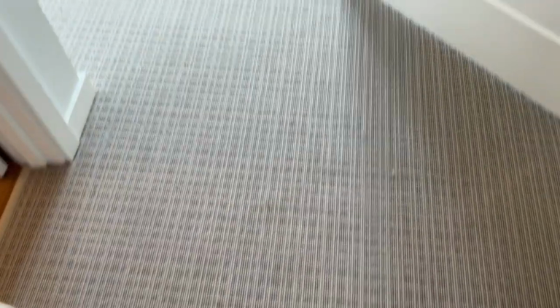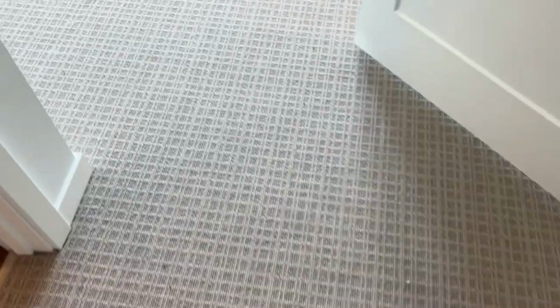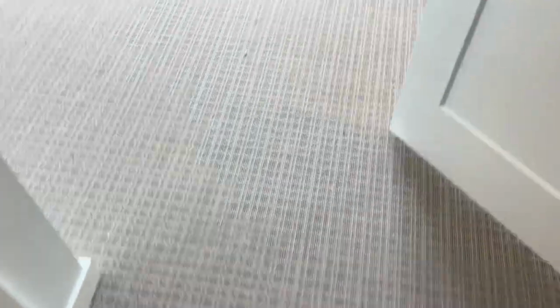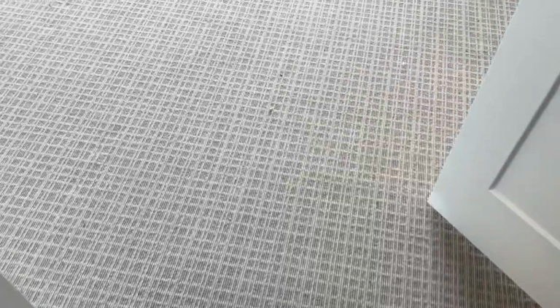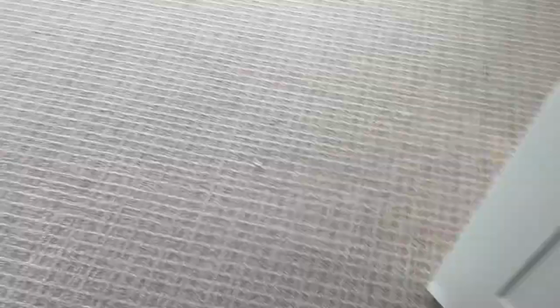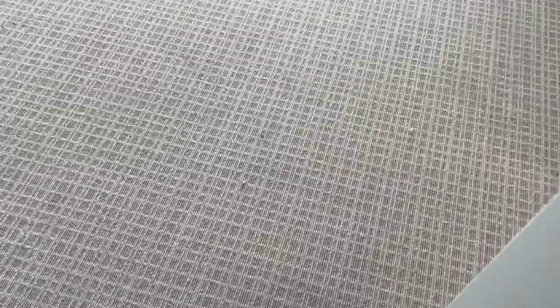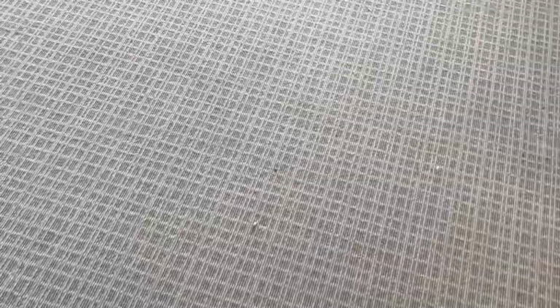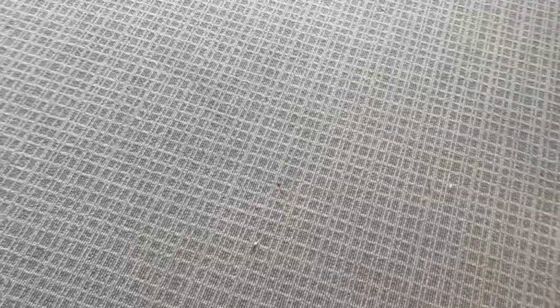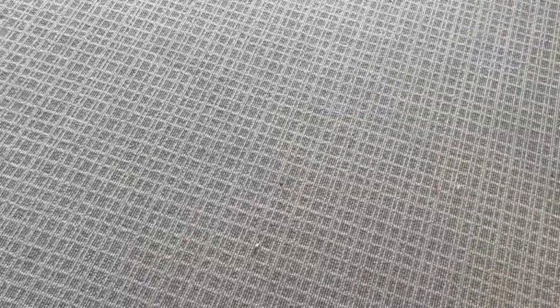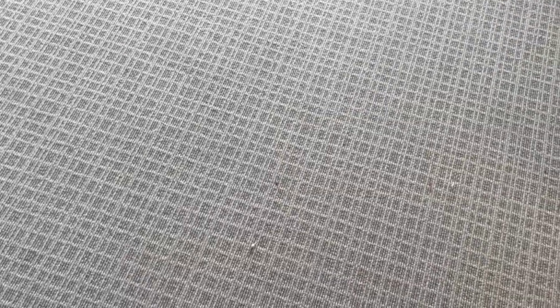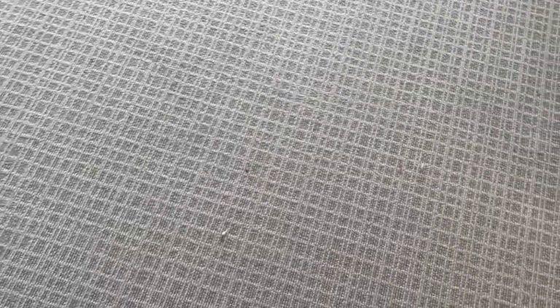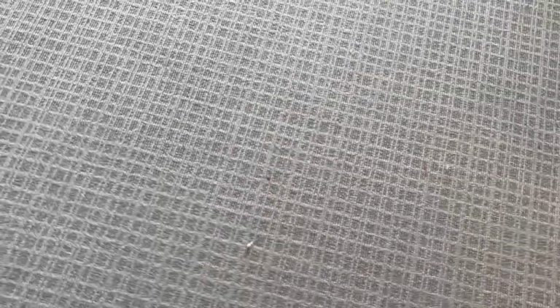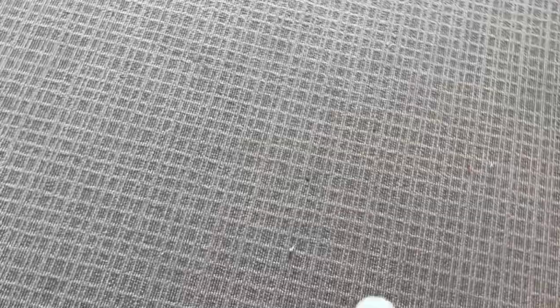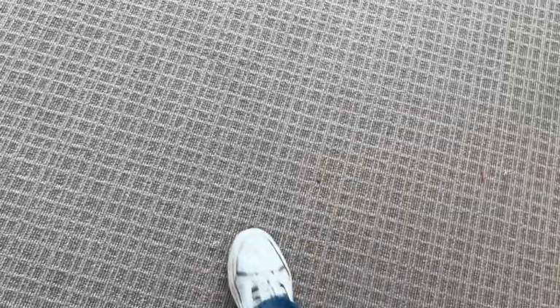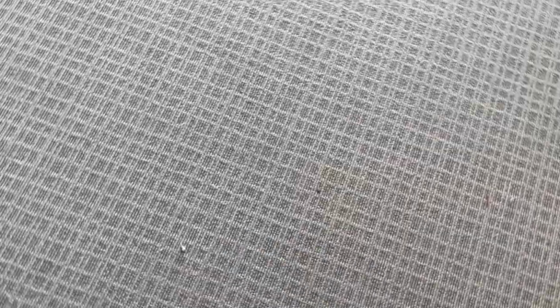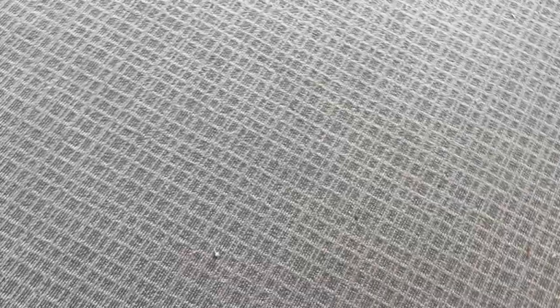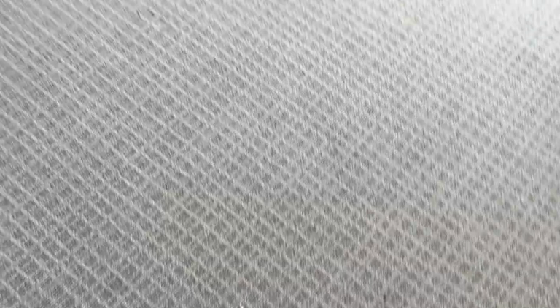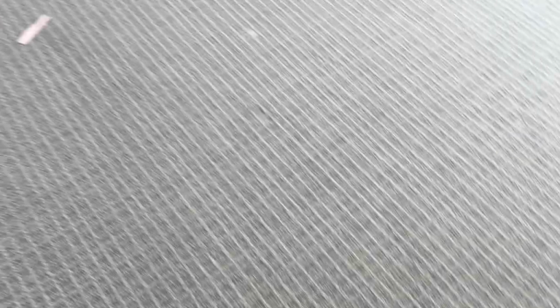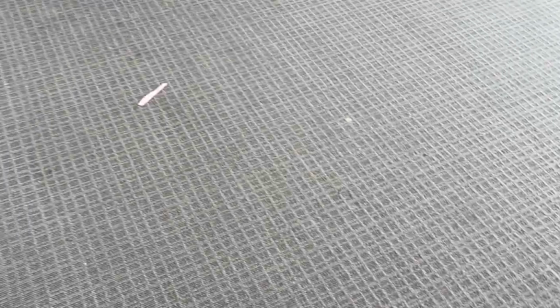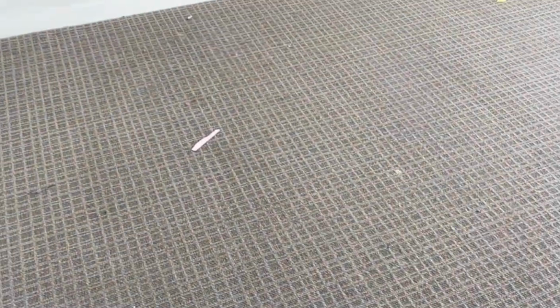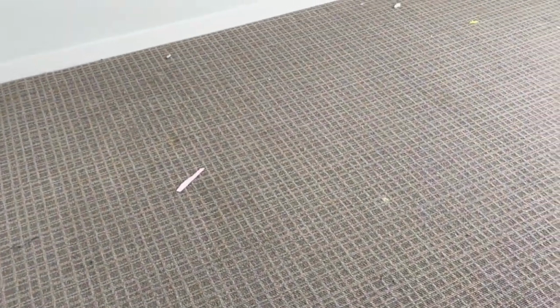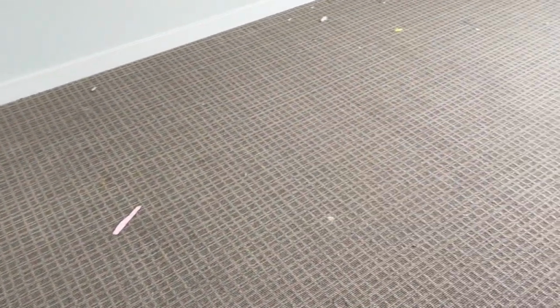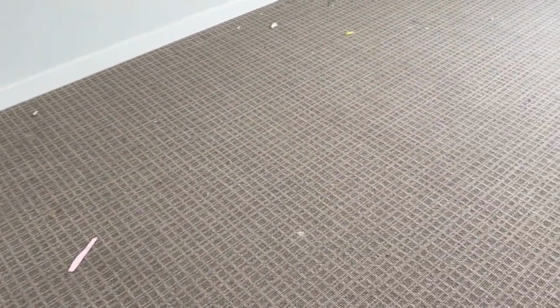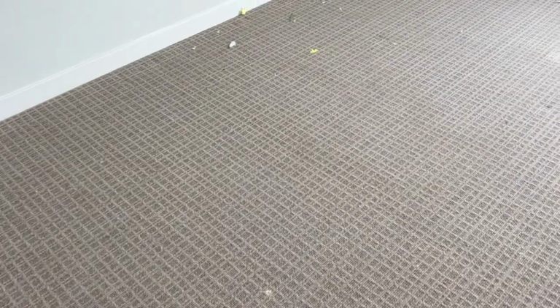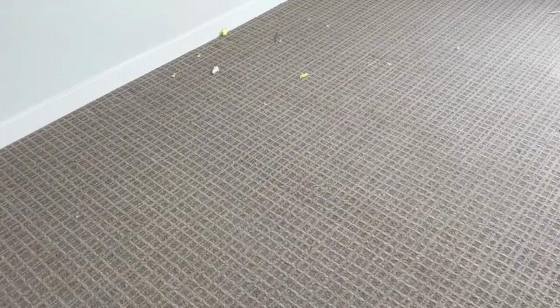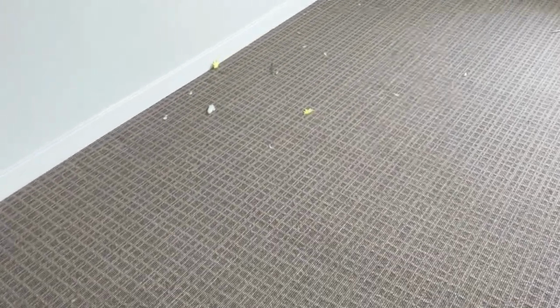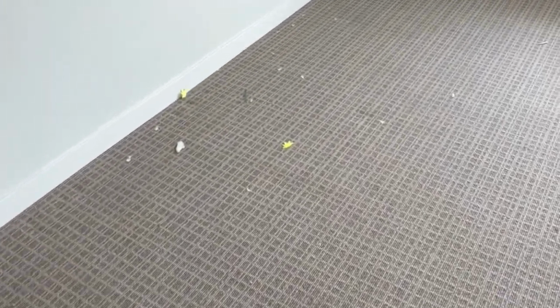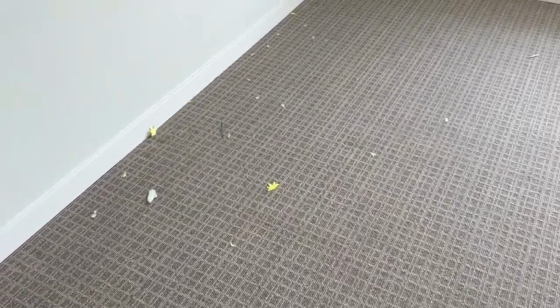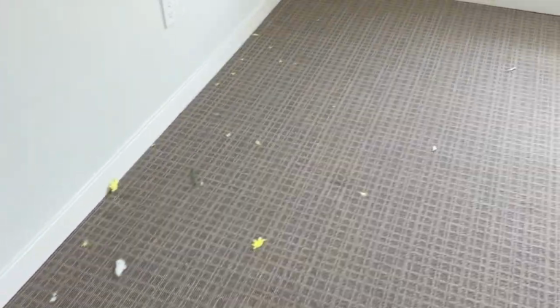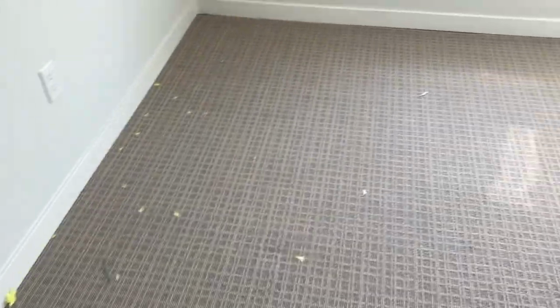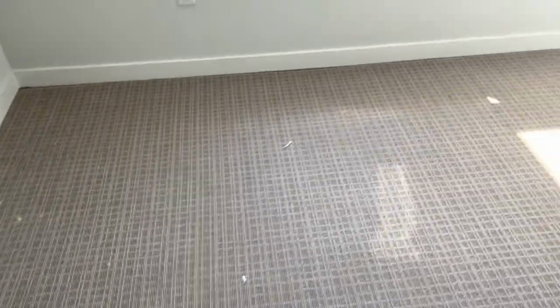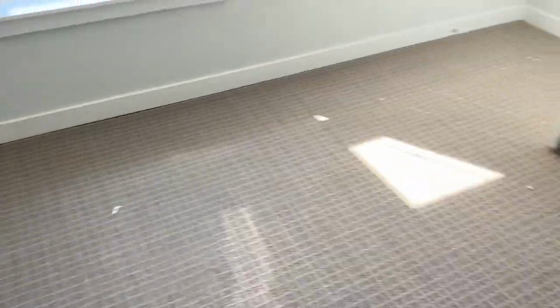I had my Hoover Hush Tone and I didn't want to suck up stuff that might break it. With all that debris, I thought, let's try out the manual vacuum — or sweeper, I guess we should call it, right?